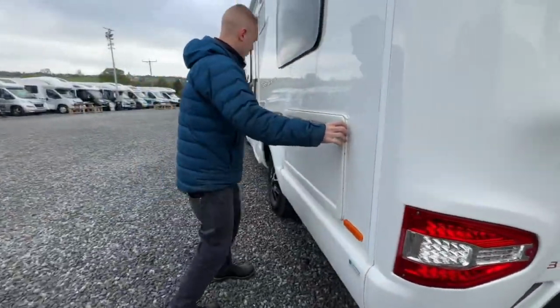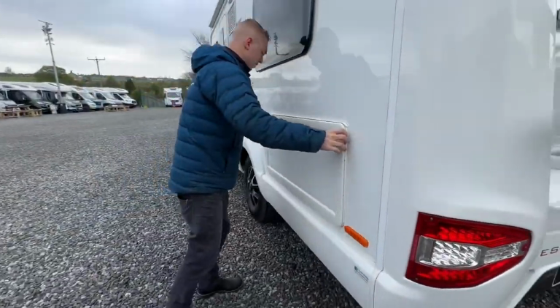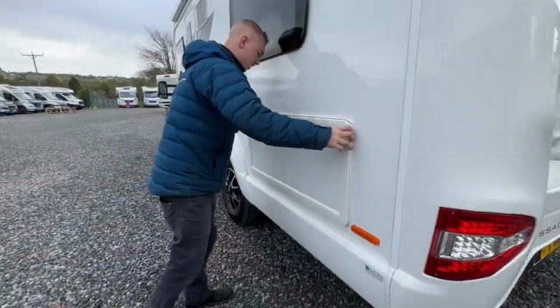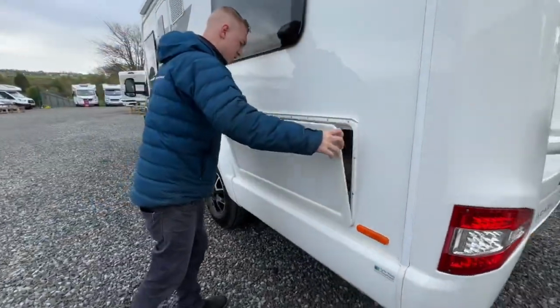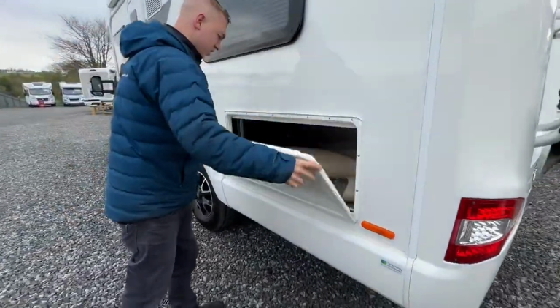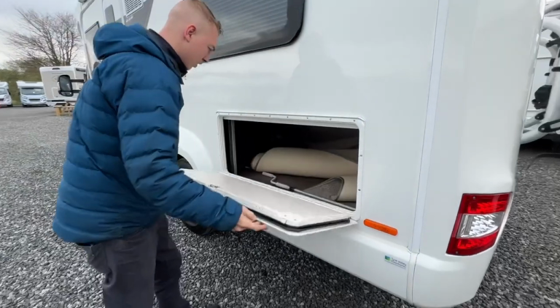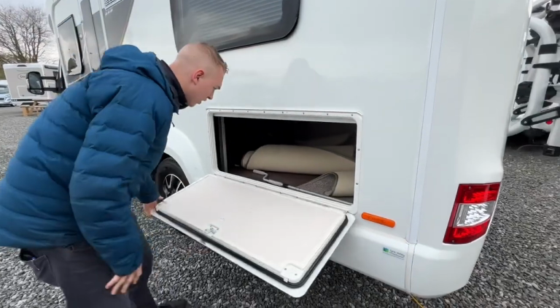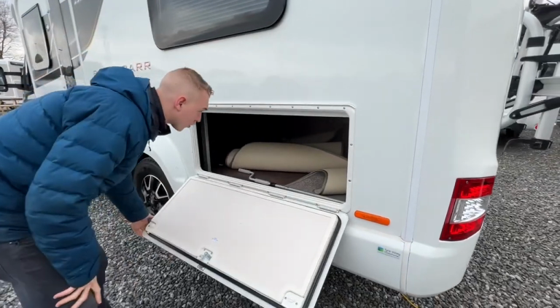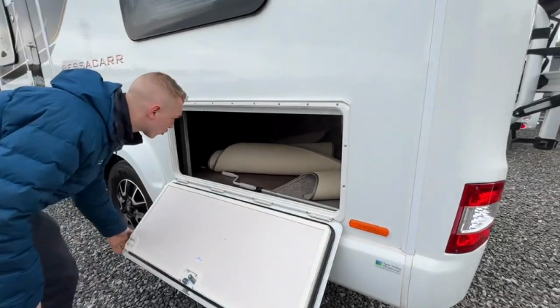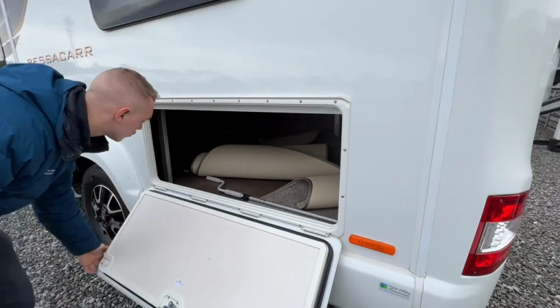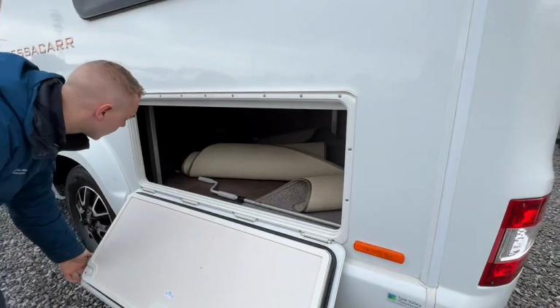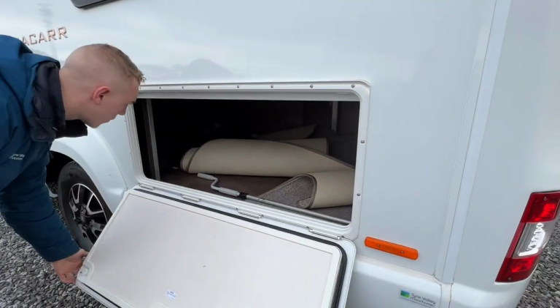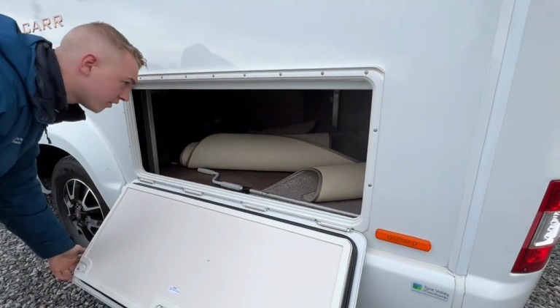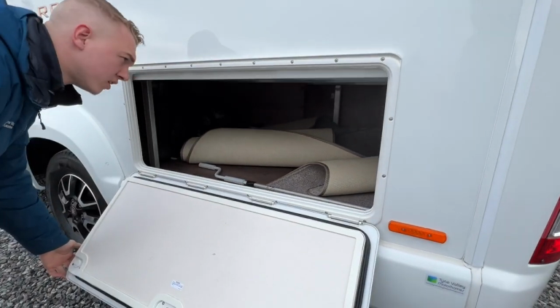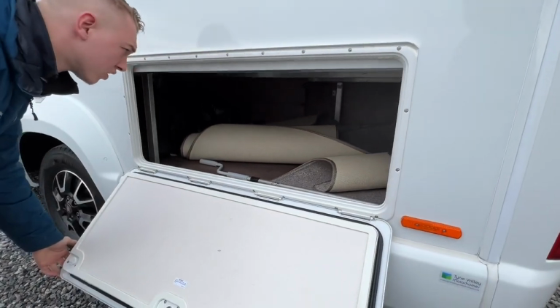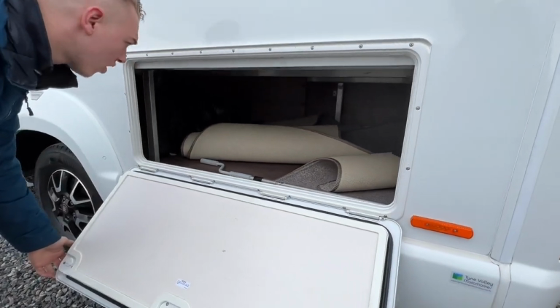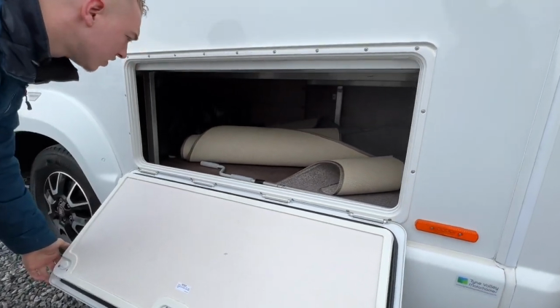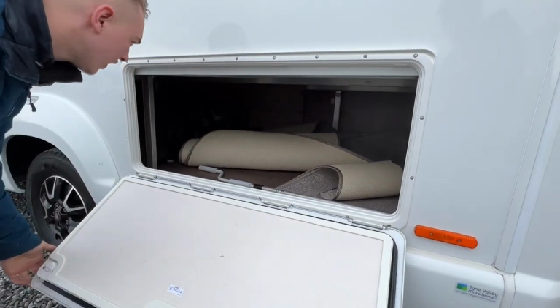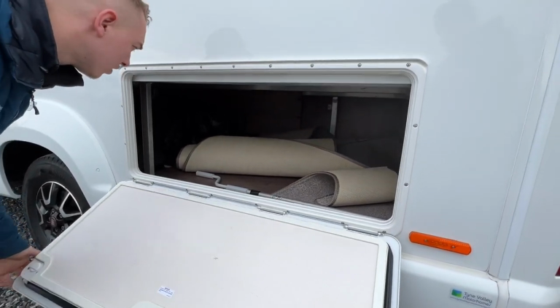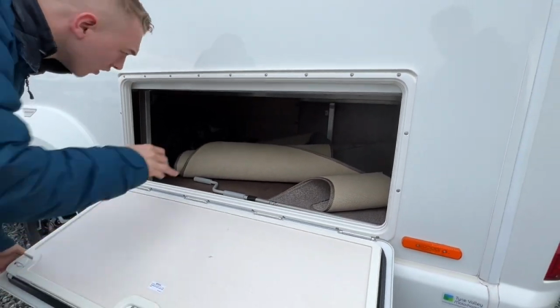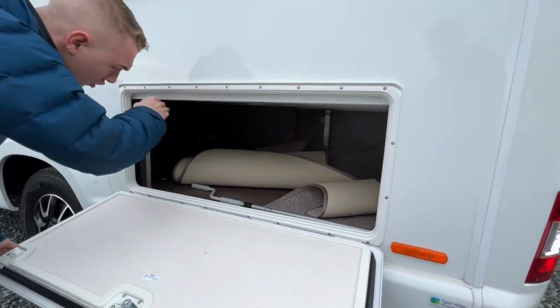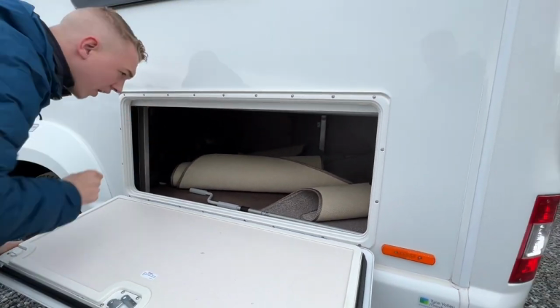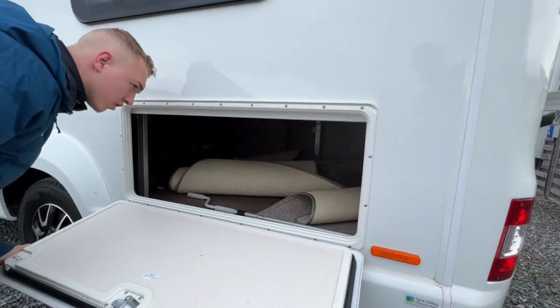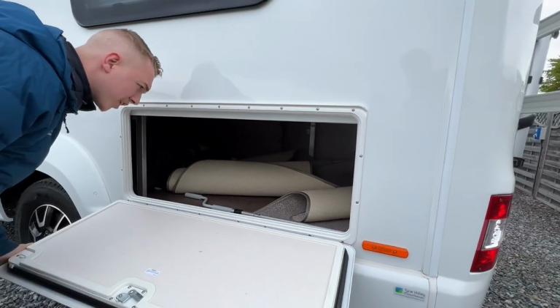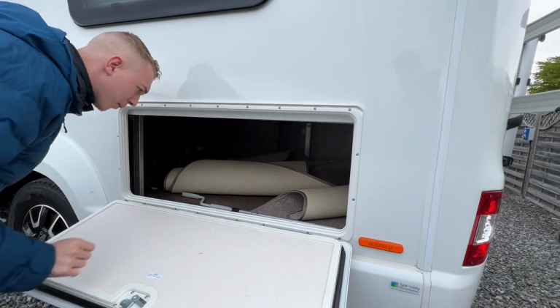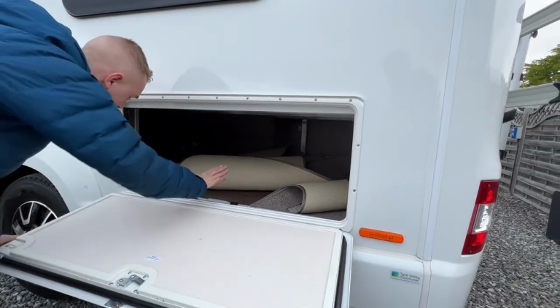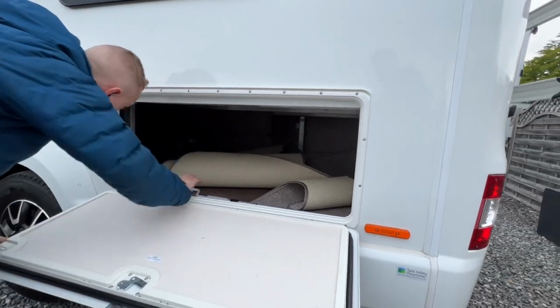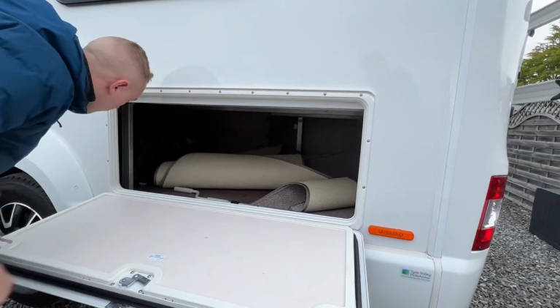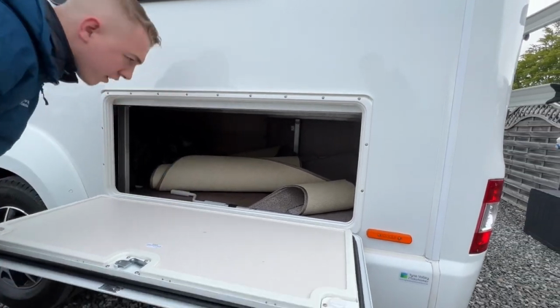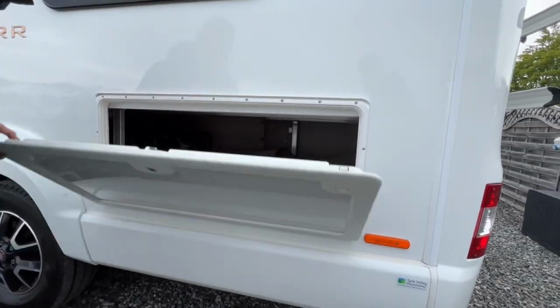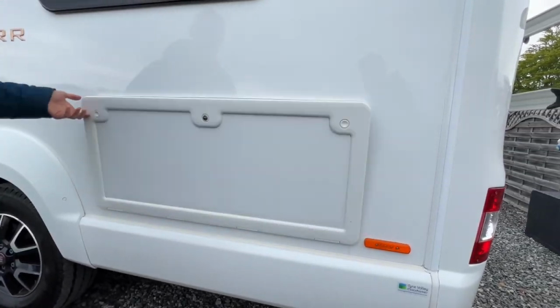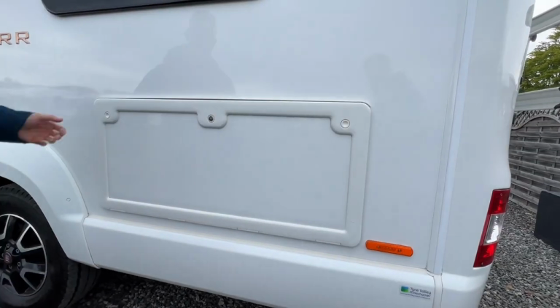On this side, storage is beneath the bed — carpet in there, external shower points in there, all of your handles in there.